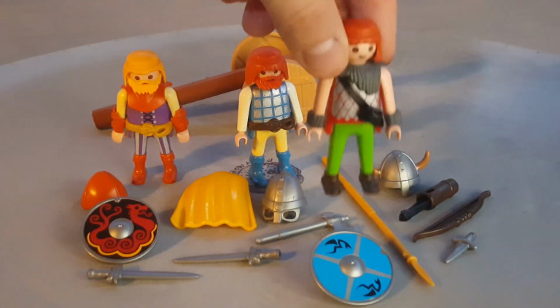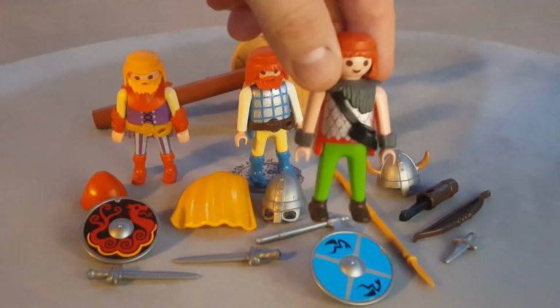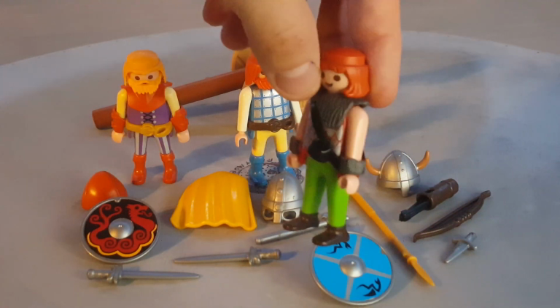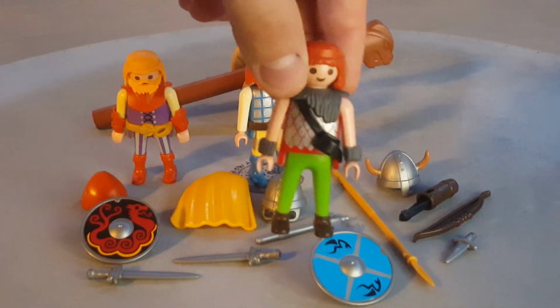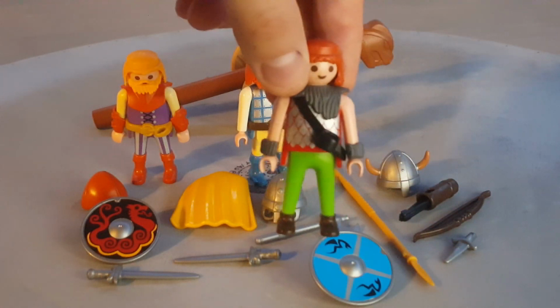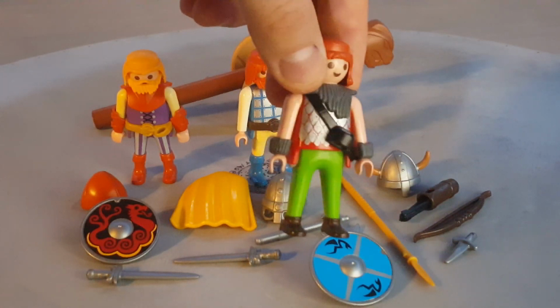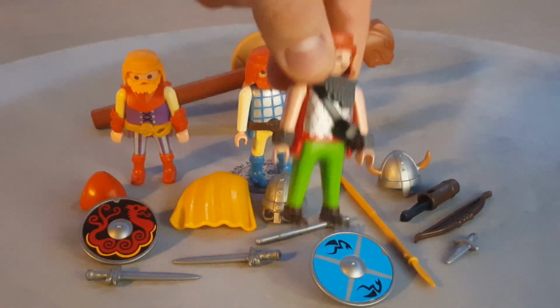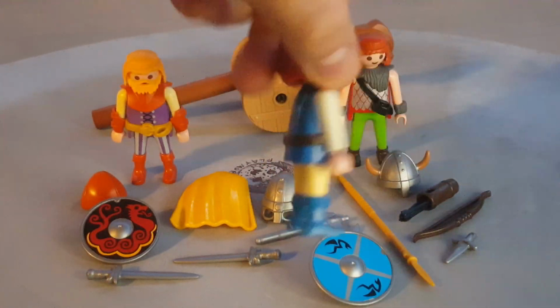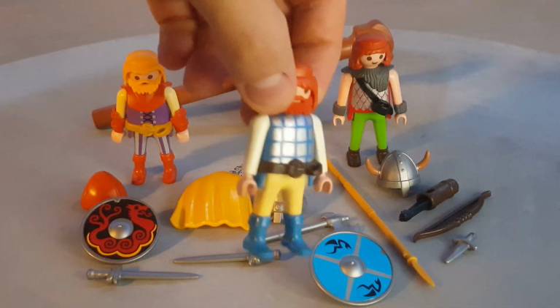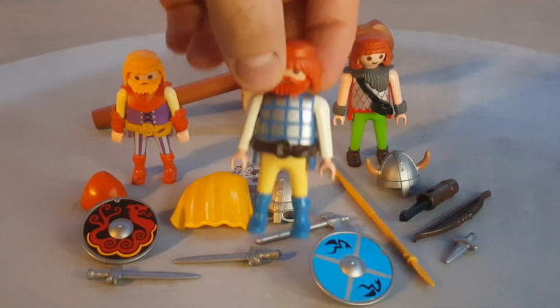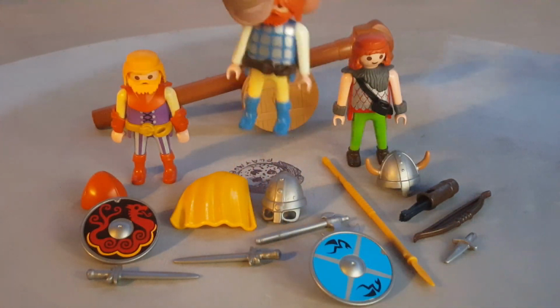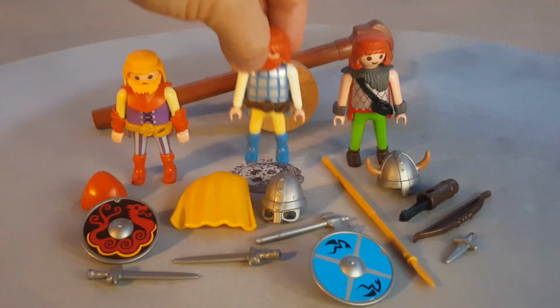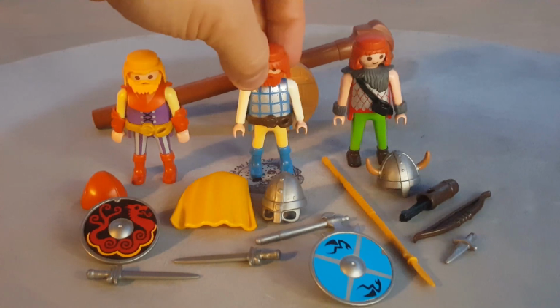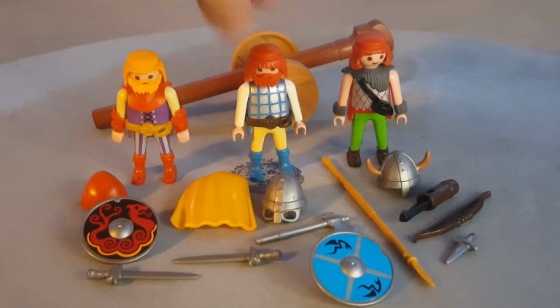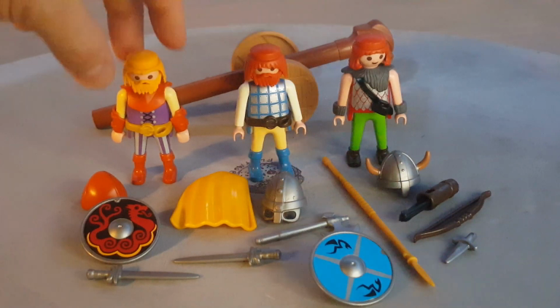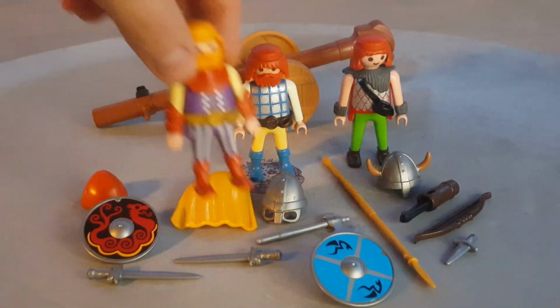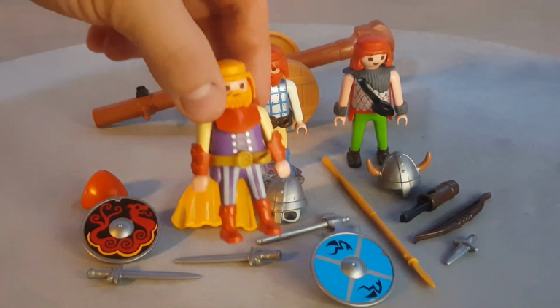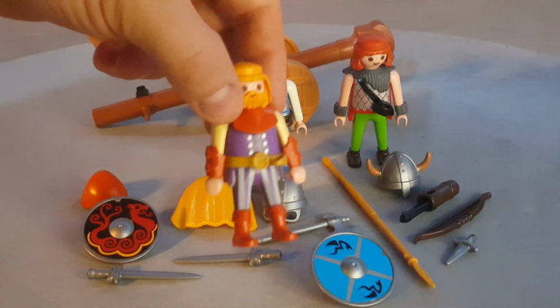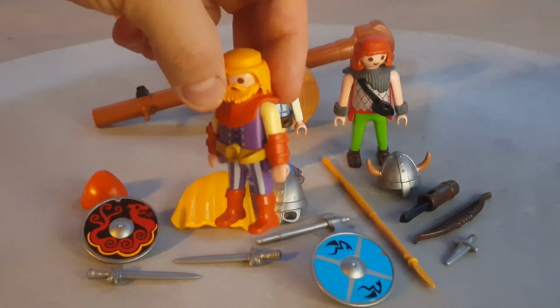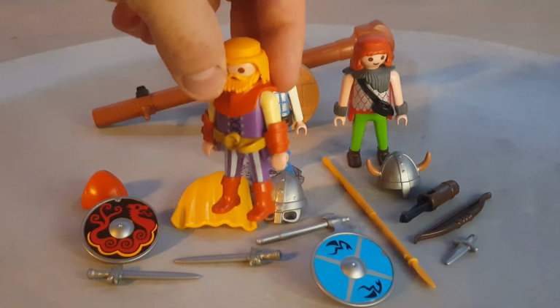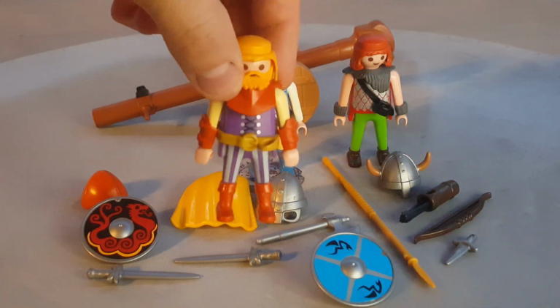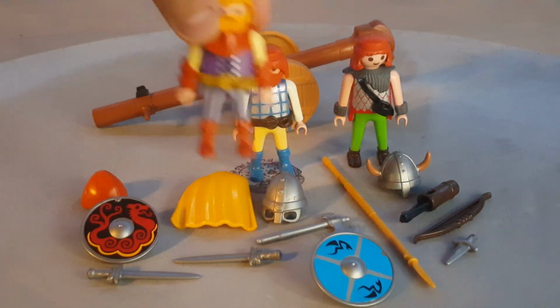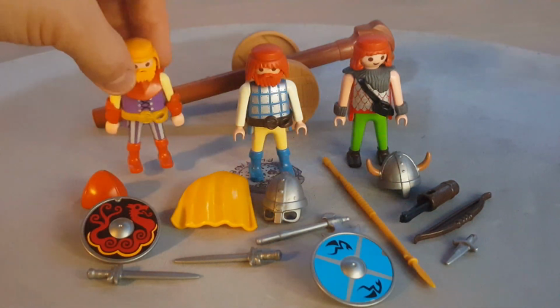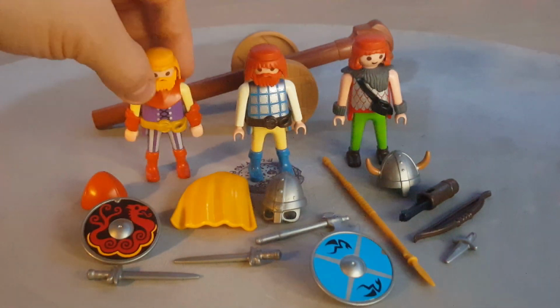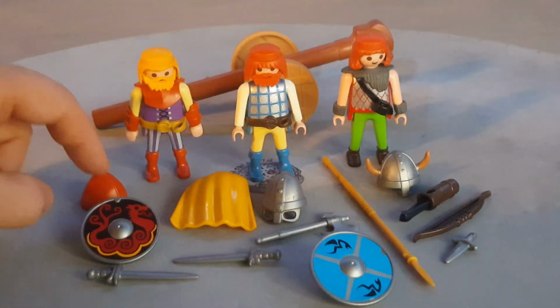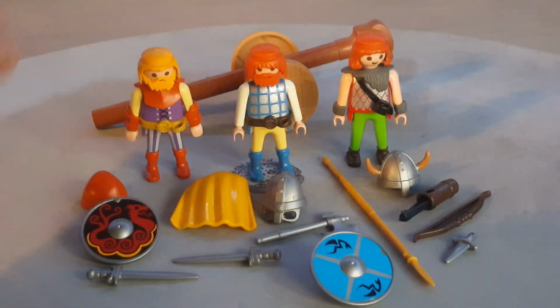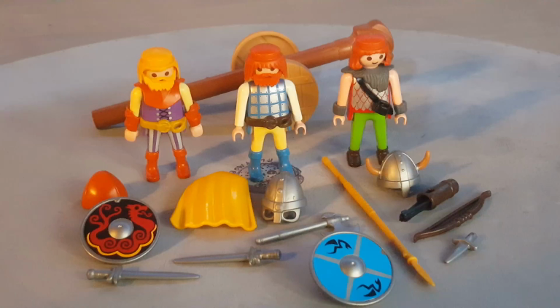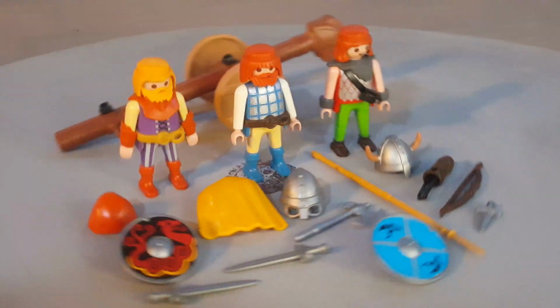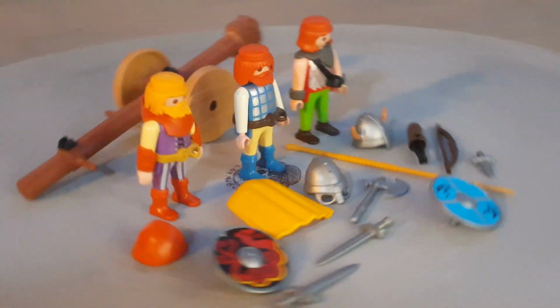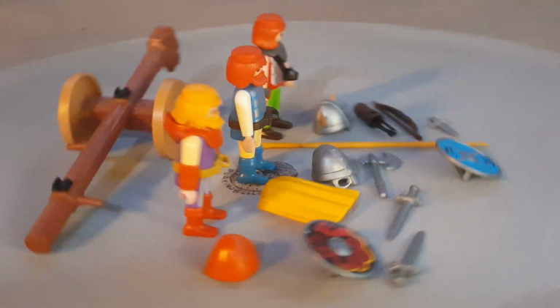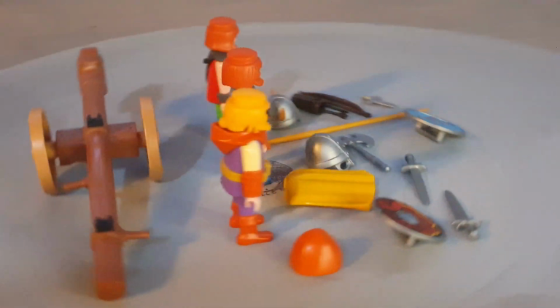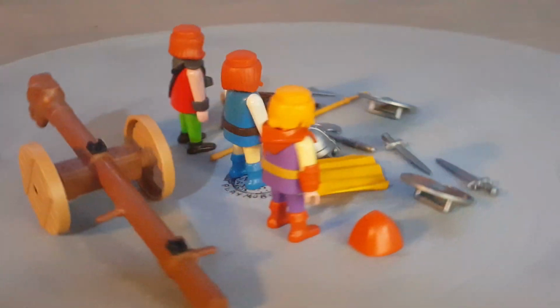This guy here has a matching wrist cuff. This guy here has a sword holster on his belt, same for this guy. All his wrist cuffs, boots — everything matches including his hat. And this is how their backs look.